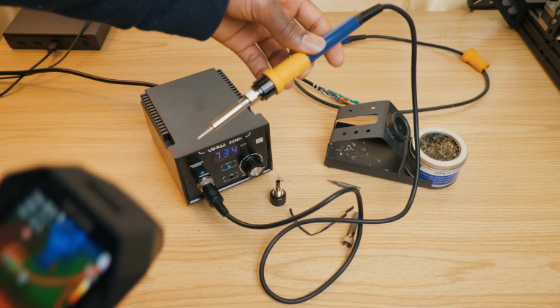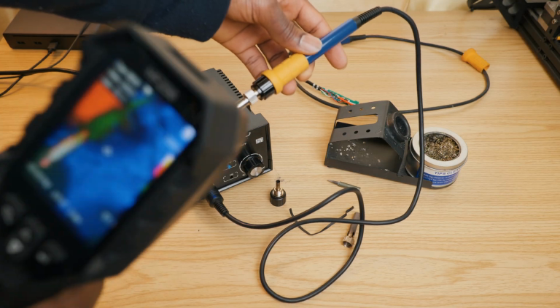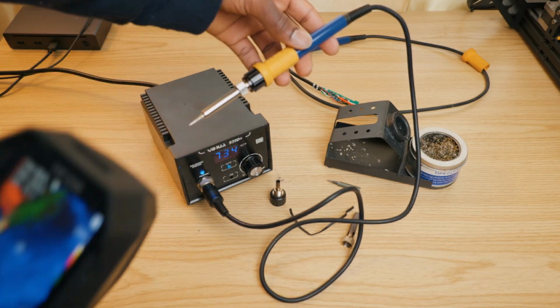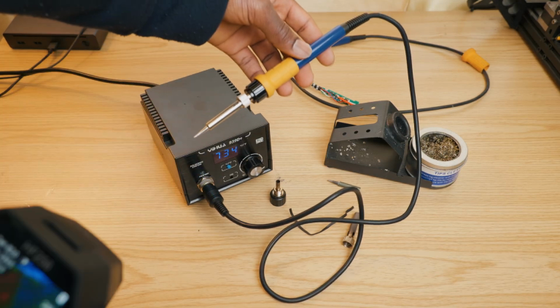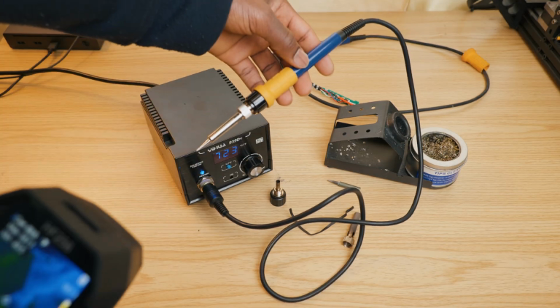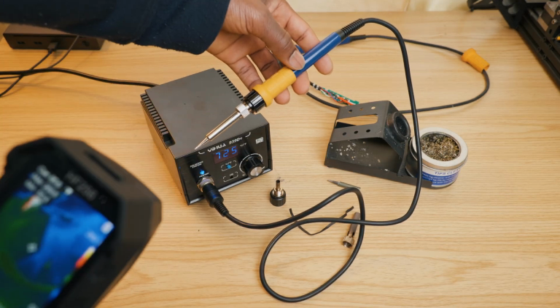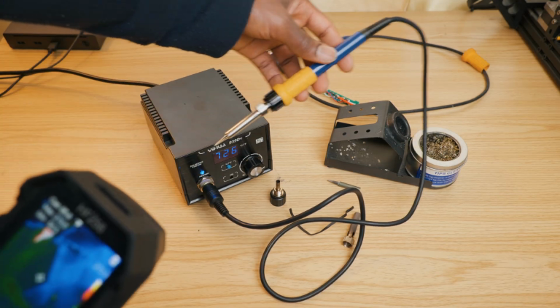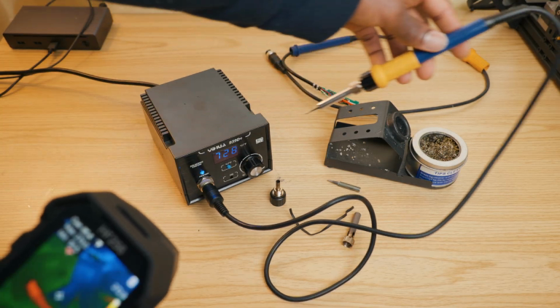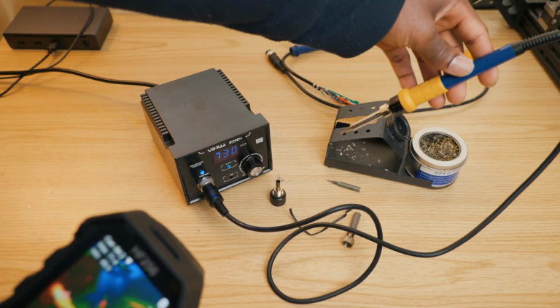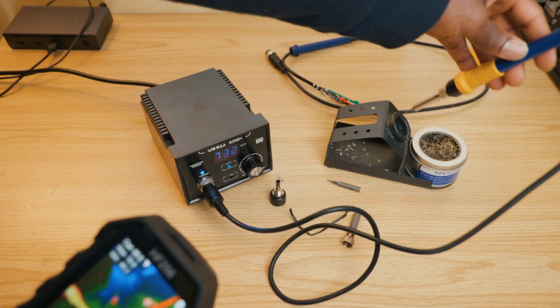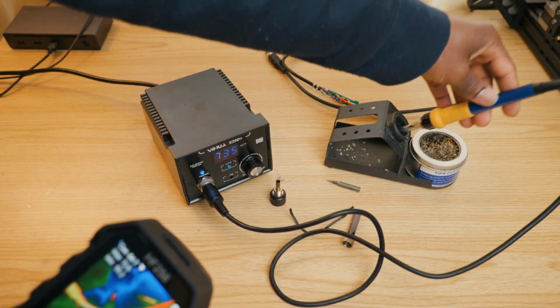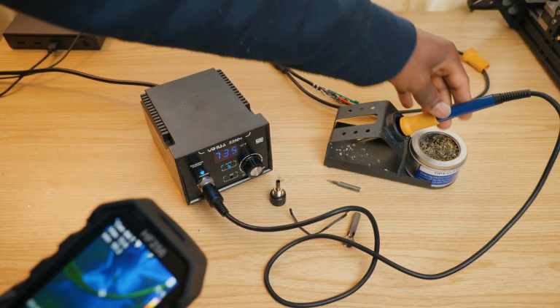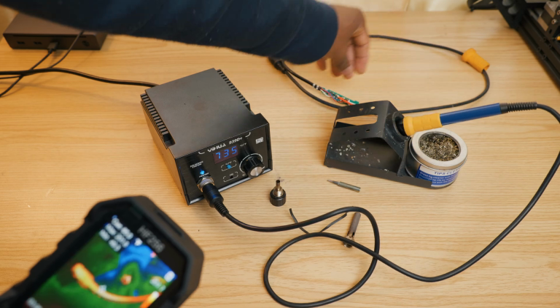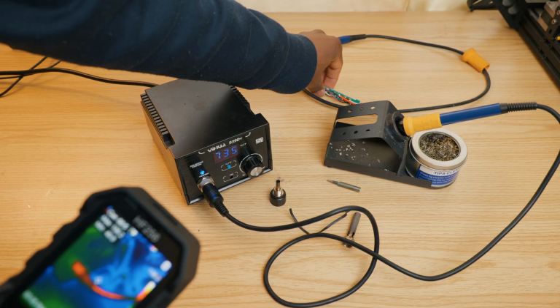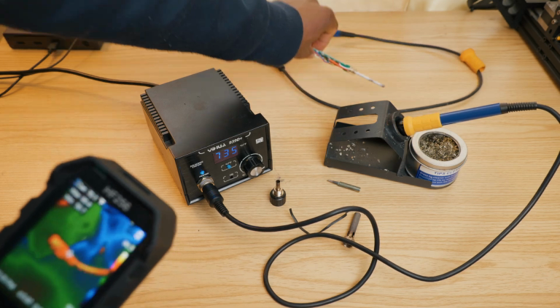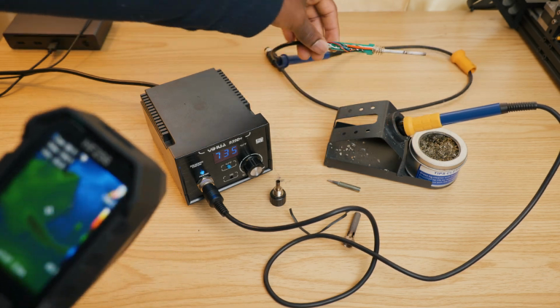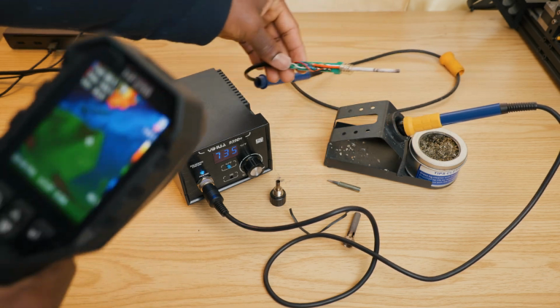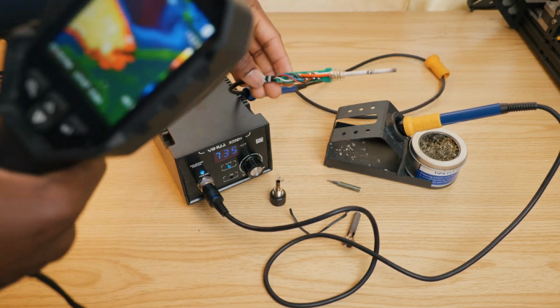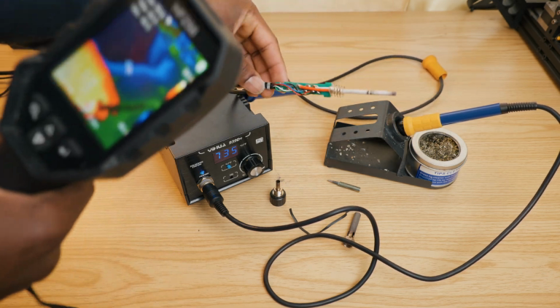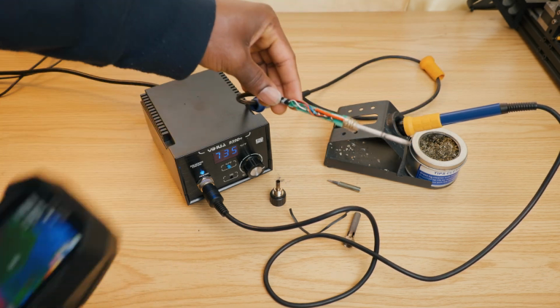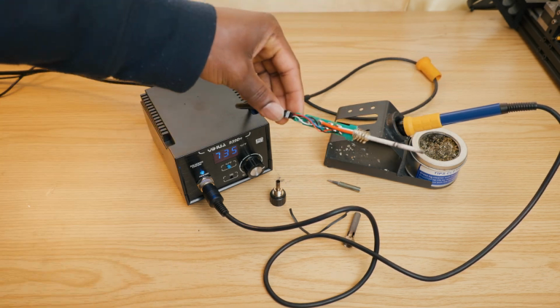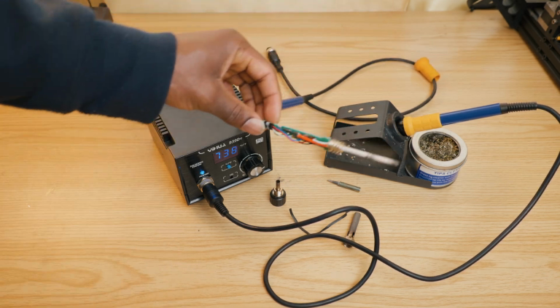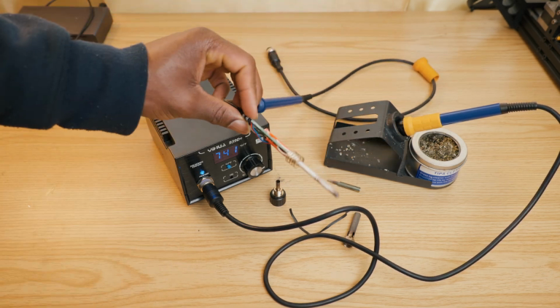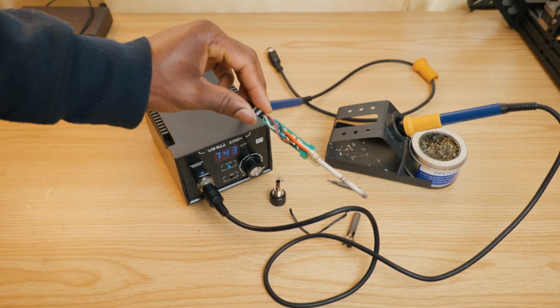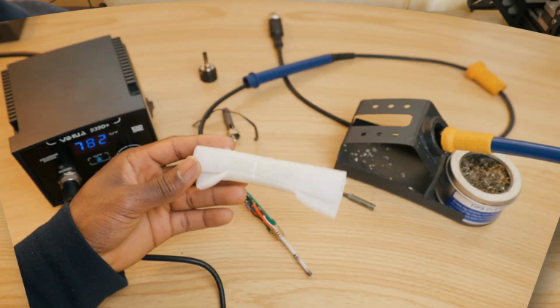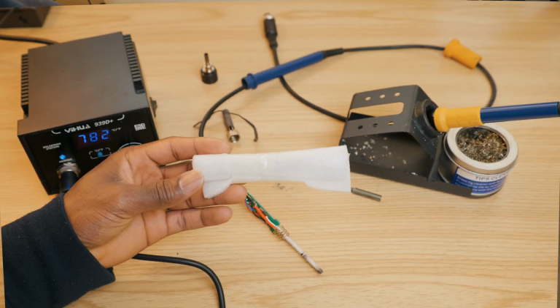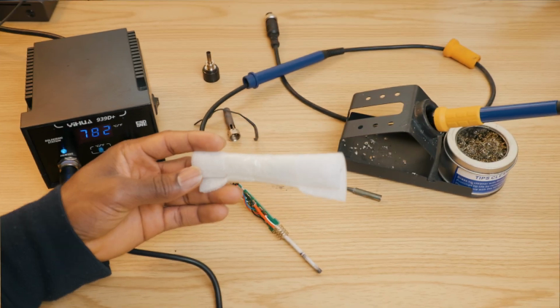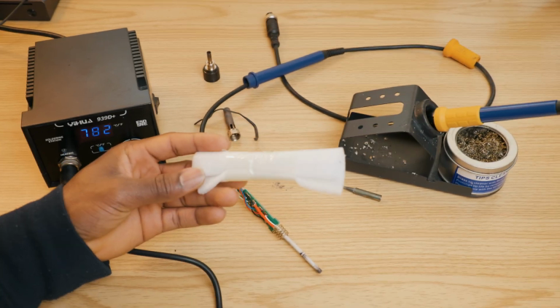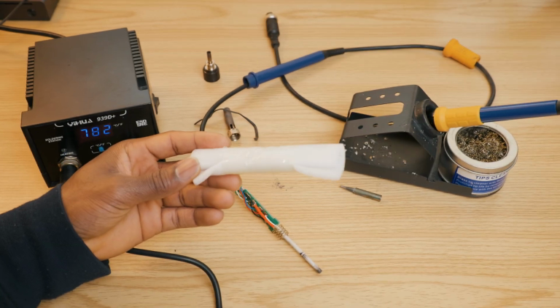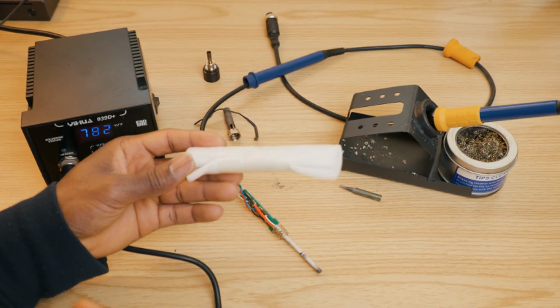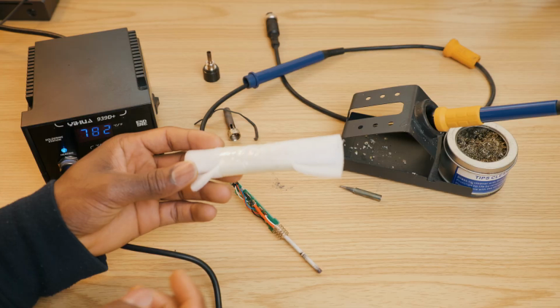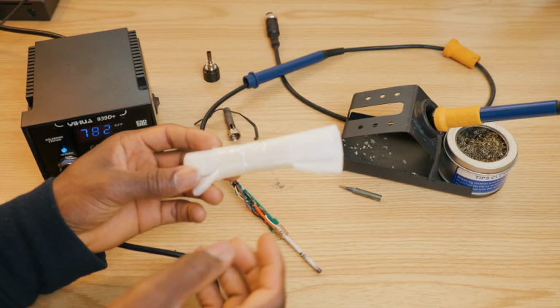Now I'm going to show you how to replace only the heating element. All right, so this is a brand new unit.